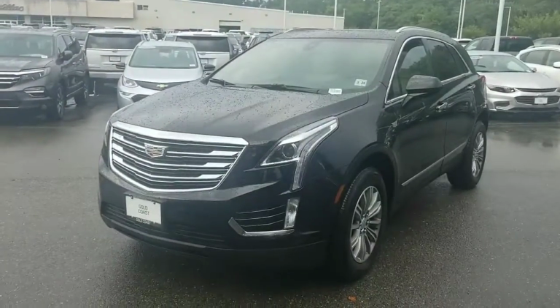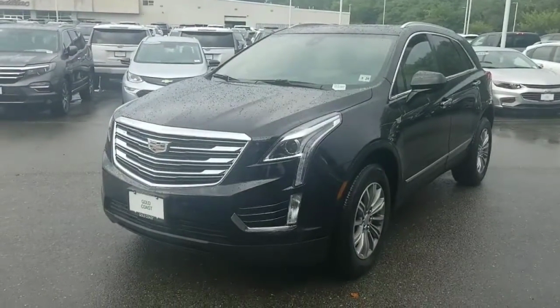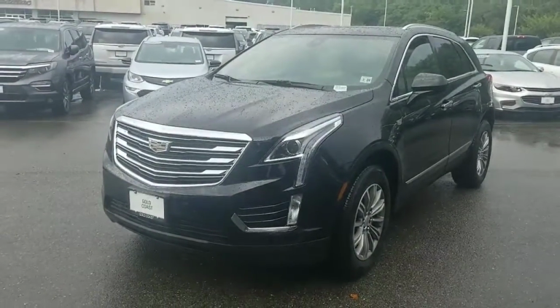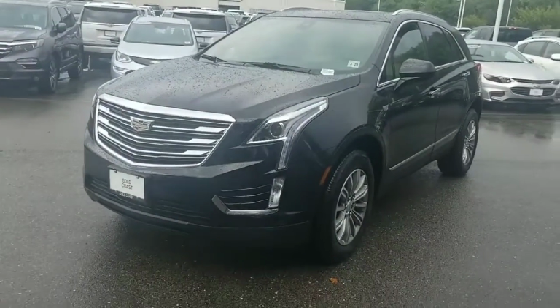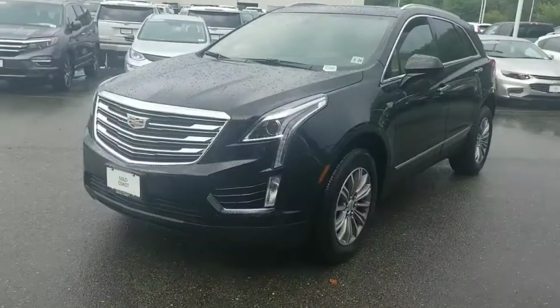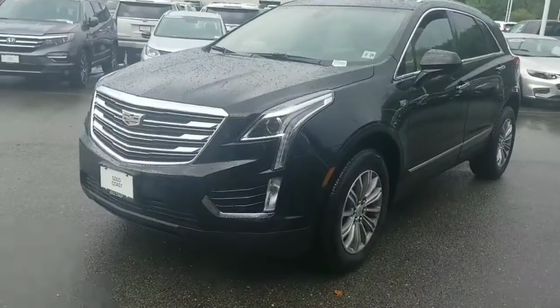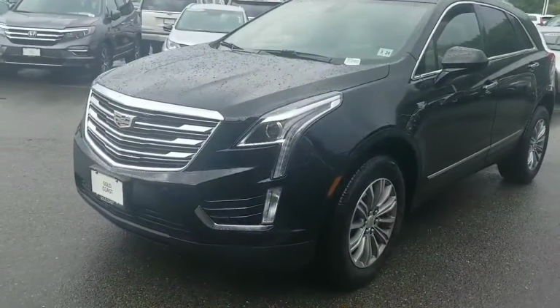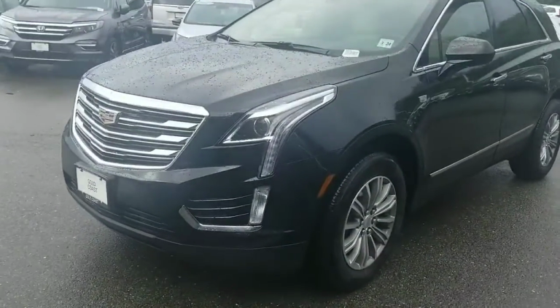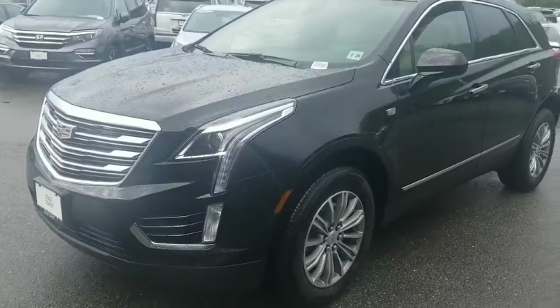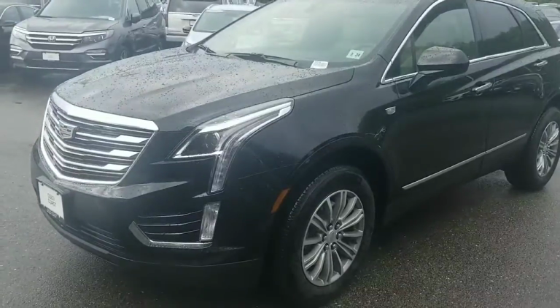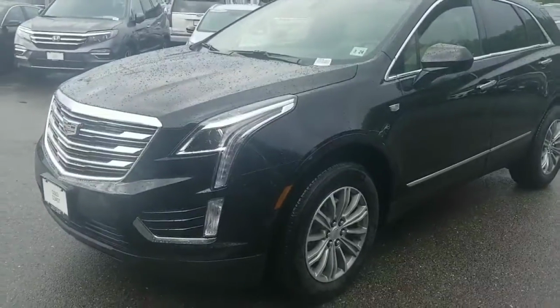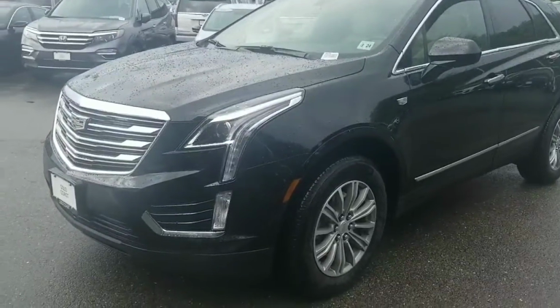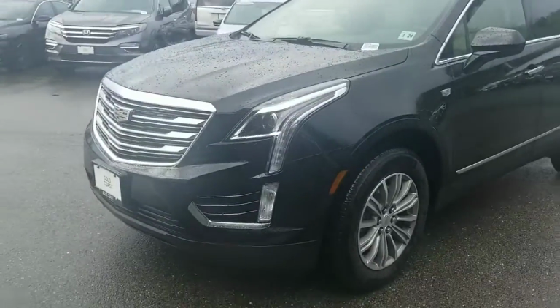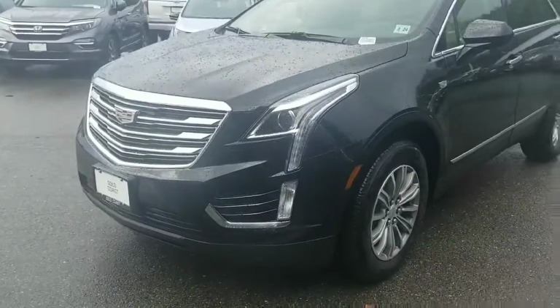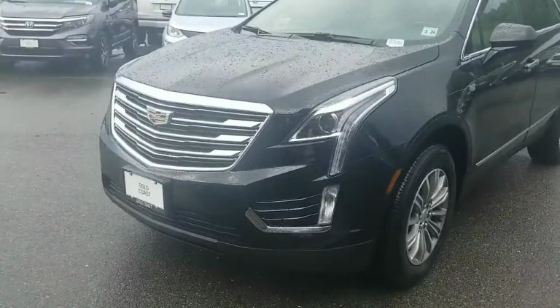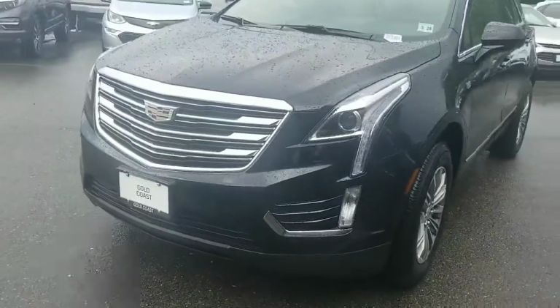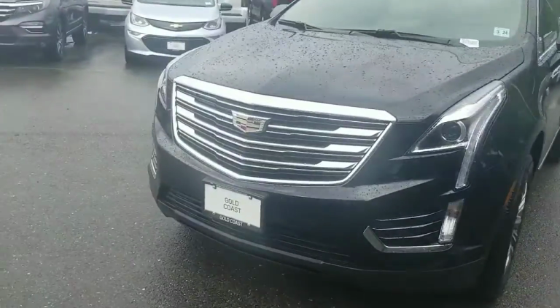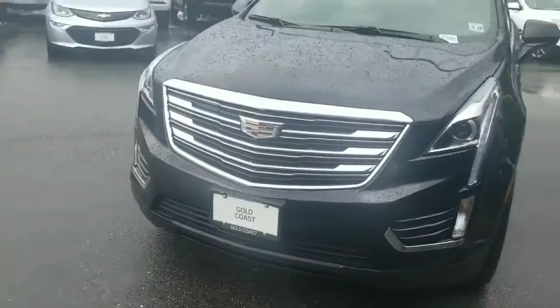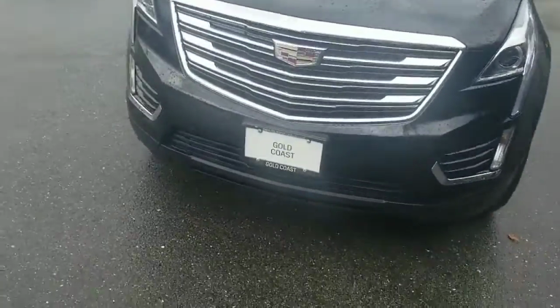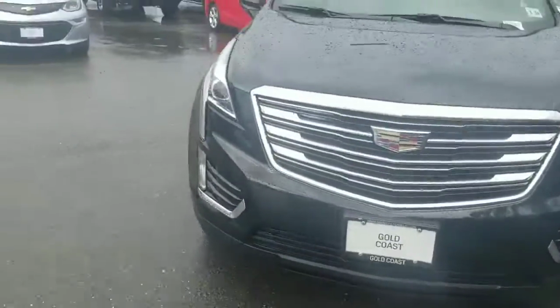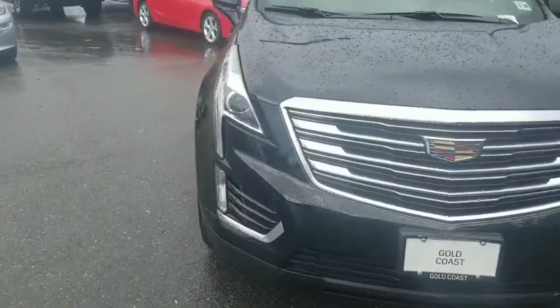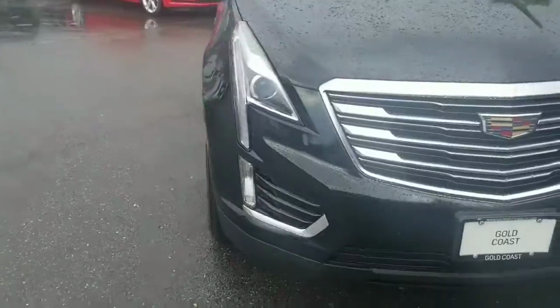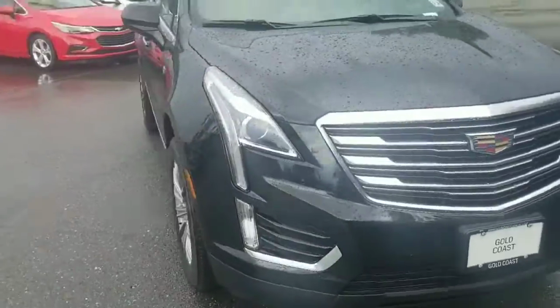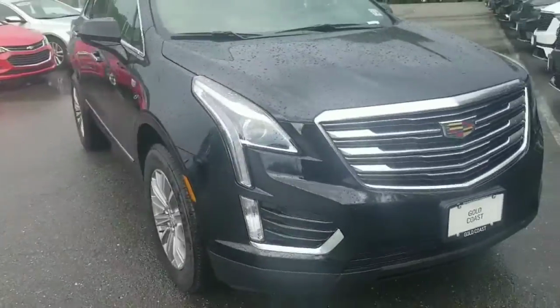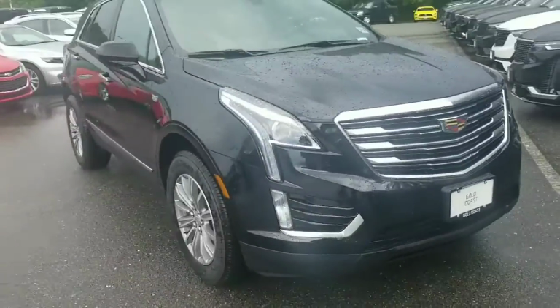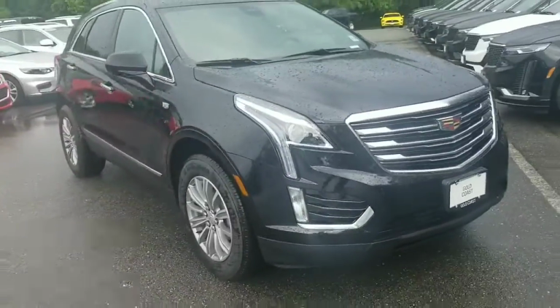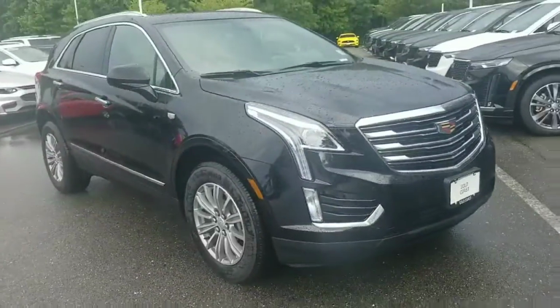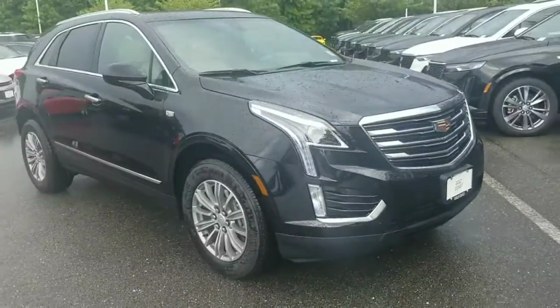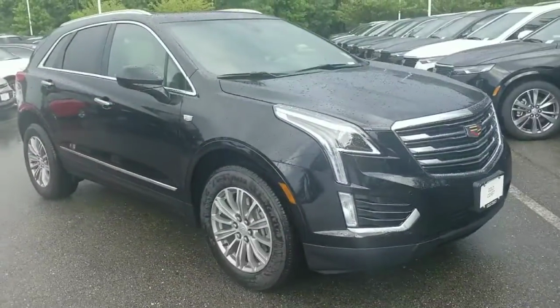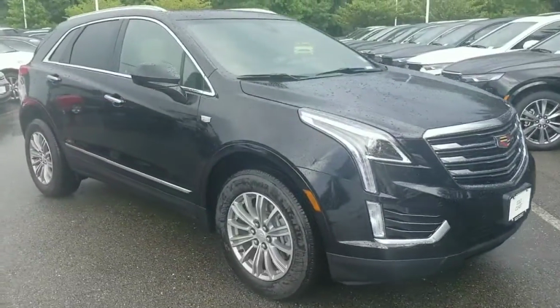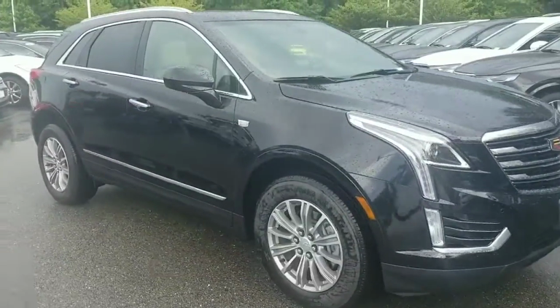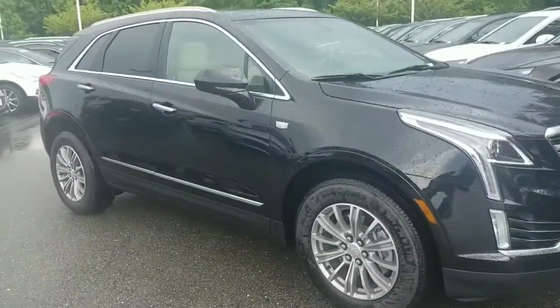So here it is. This is a former loaner car, that's why you see the inspection sticker on it. I'll give you a quick walk around of the car. It's a little difficult to kind of show you anything in detail because of the rain here, but here's the car.